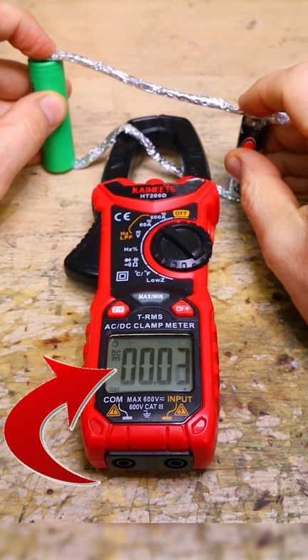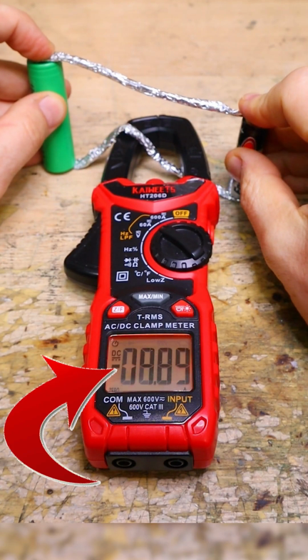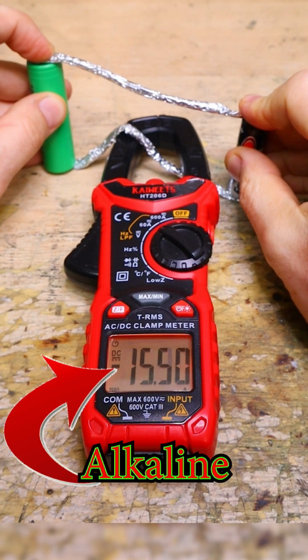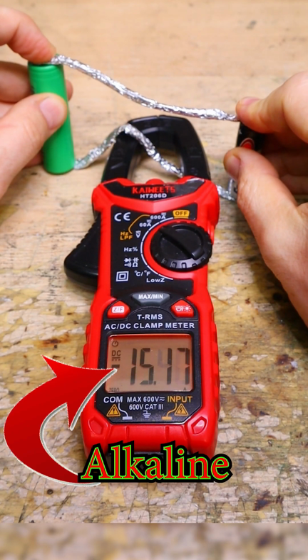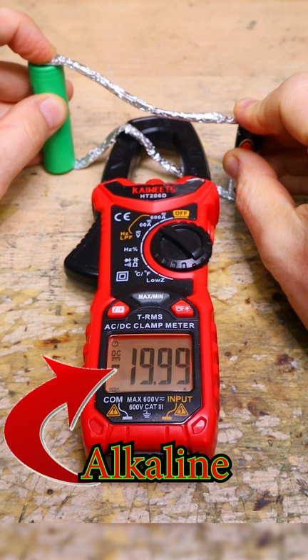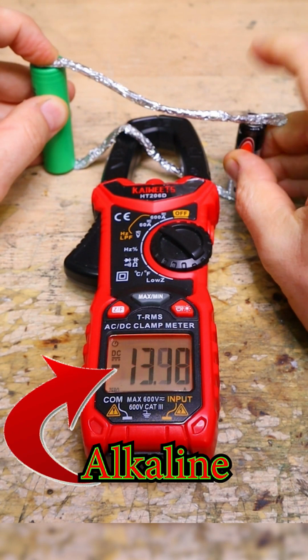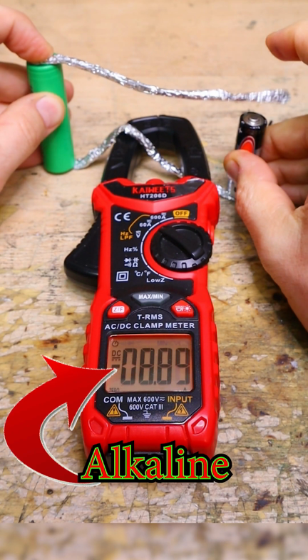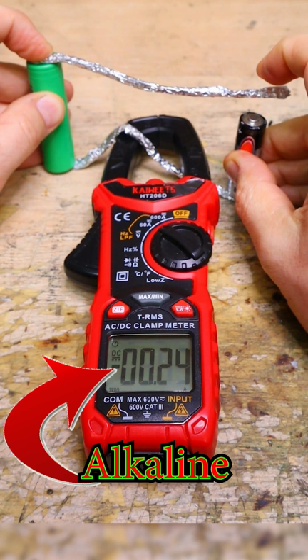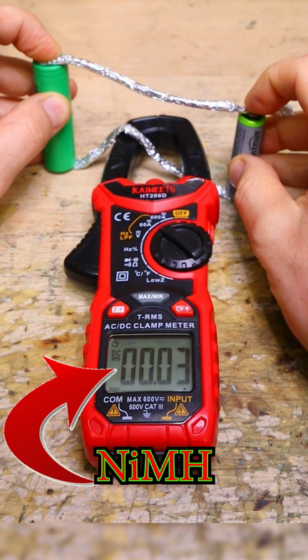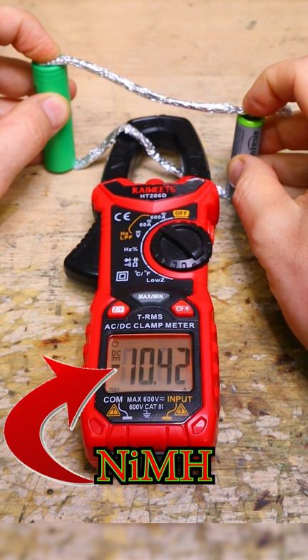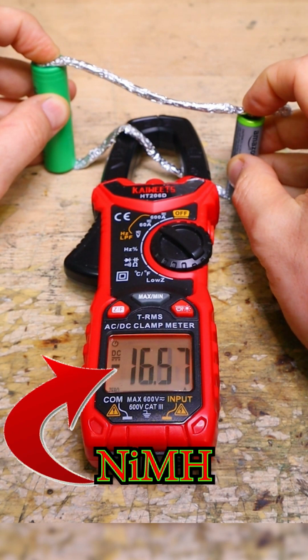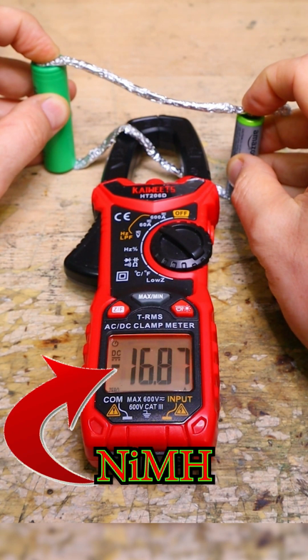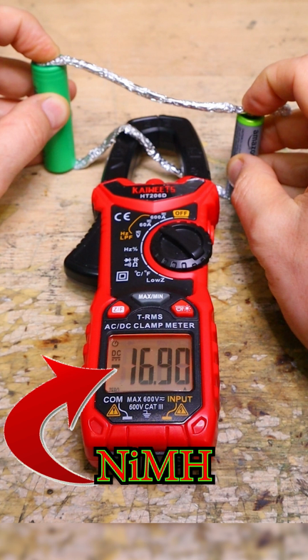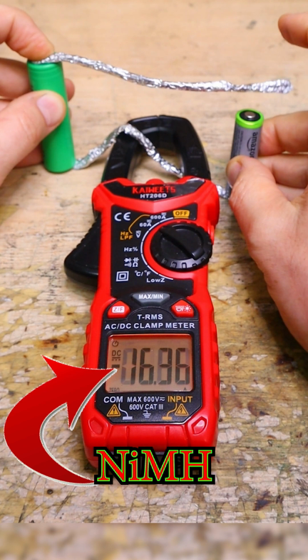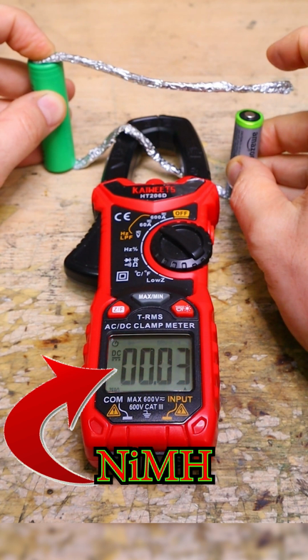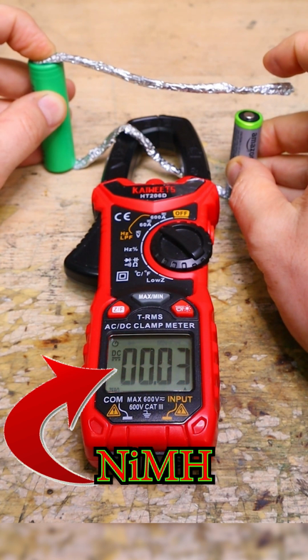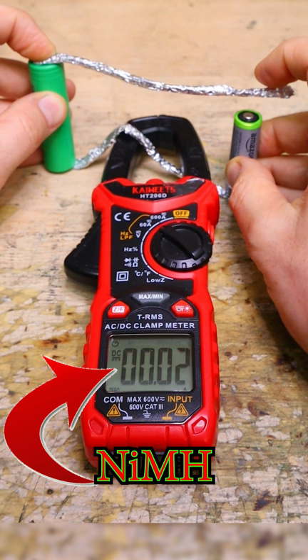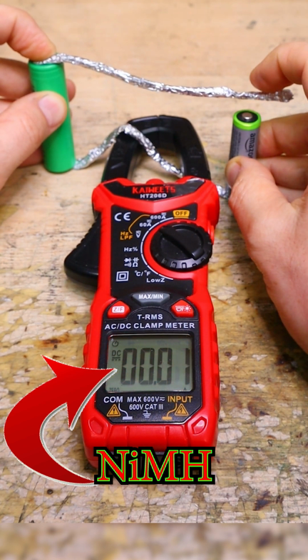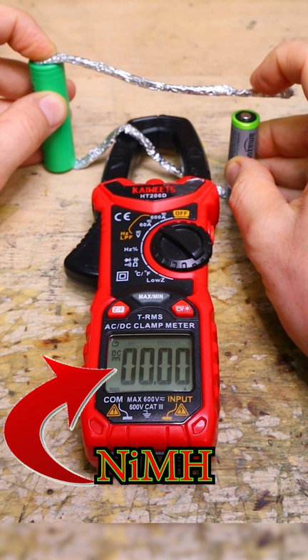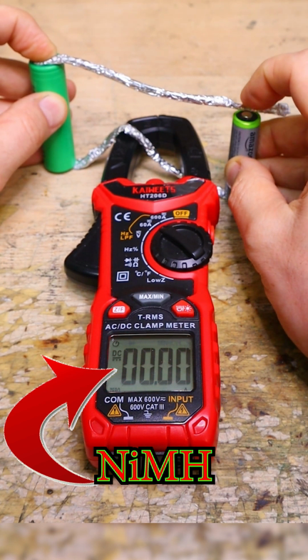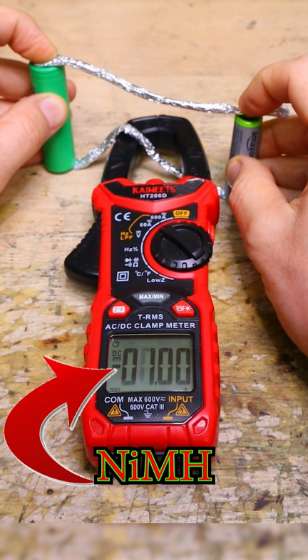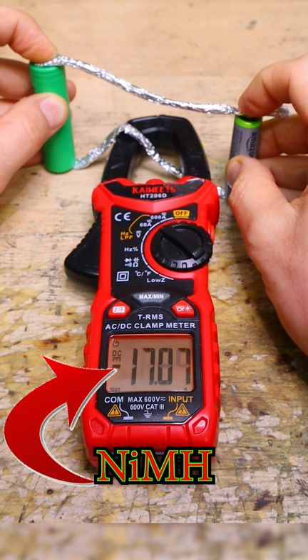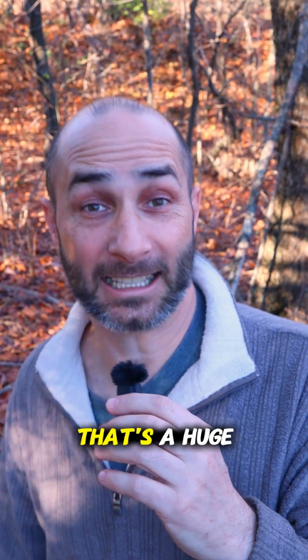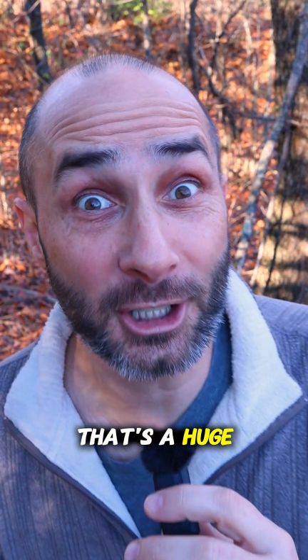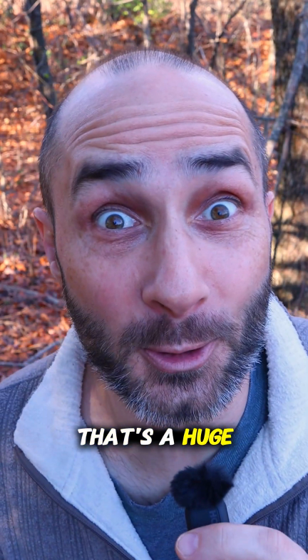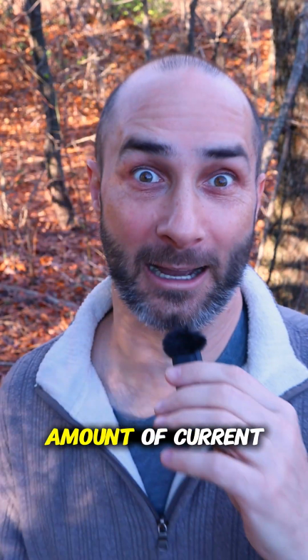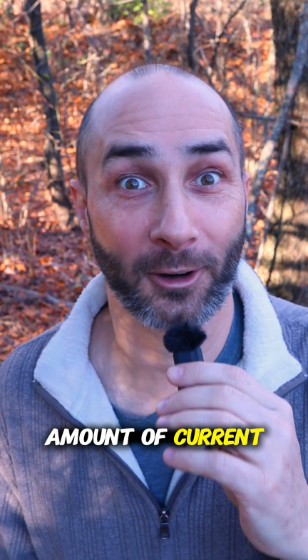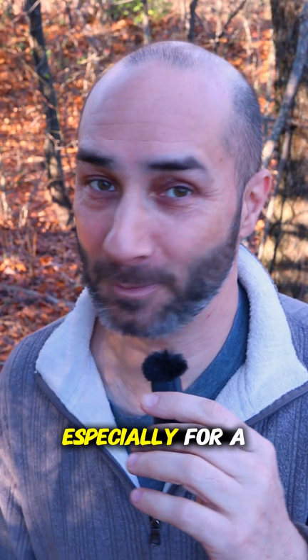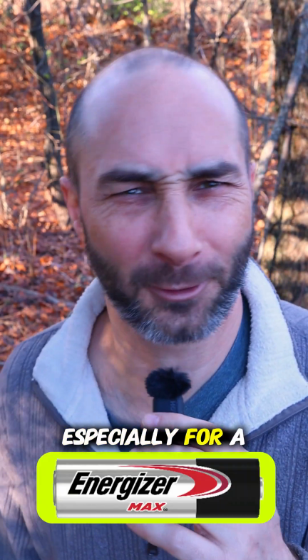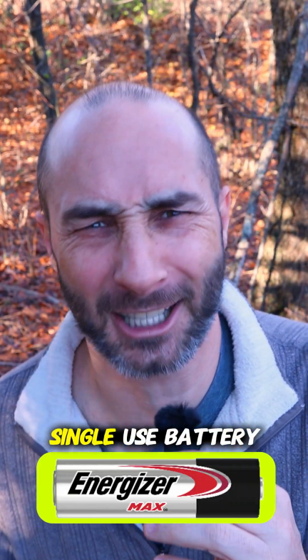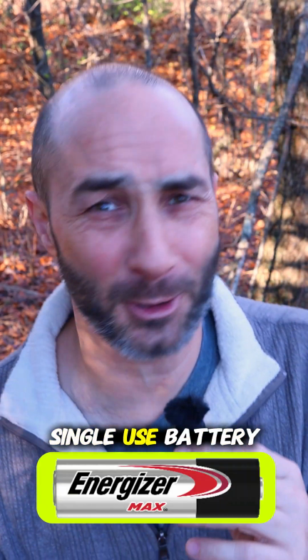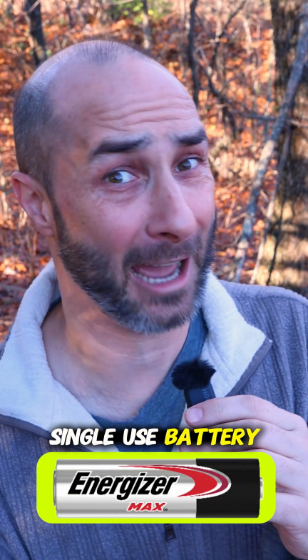Immediately when I connected either one of these batteries to the lithium-ion battery, I get a massive inrush of charge current — over 15 amps. That's a huge amount of current, especially for a single-use battery.